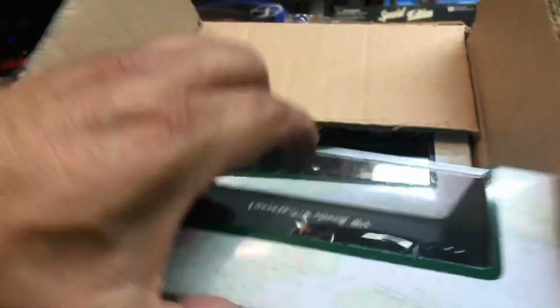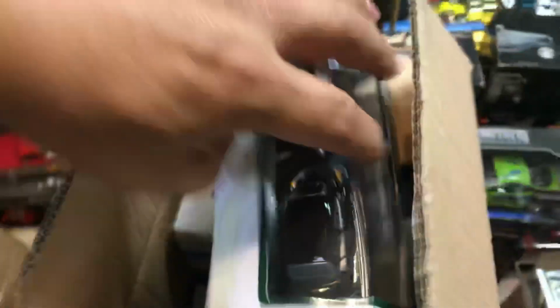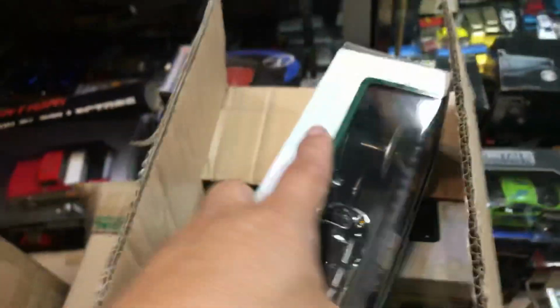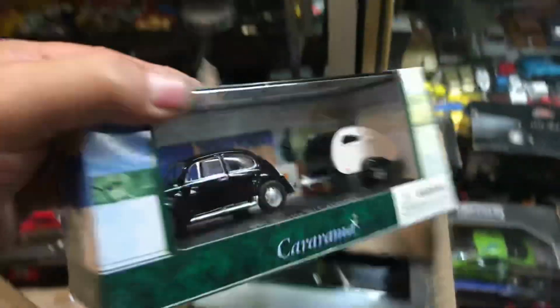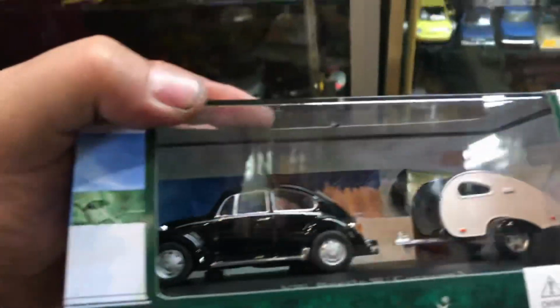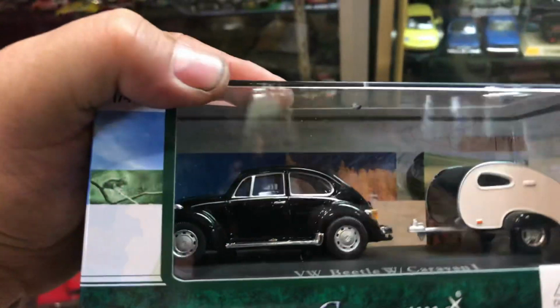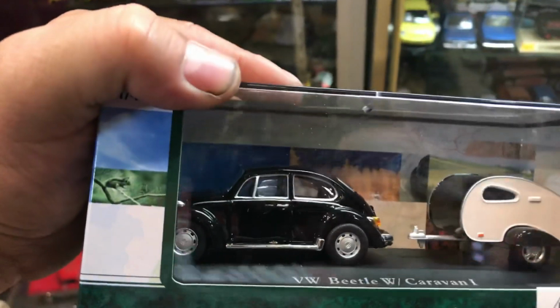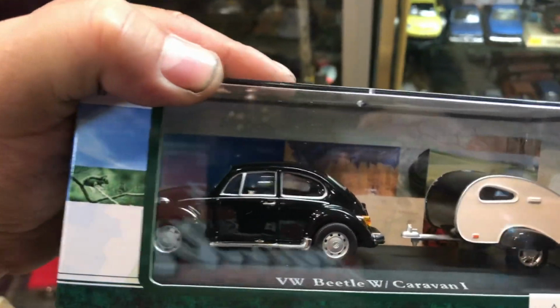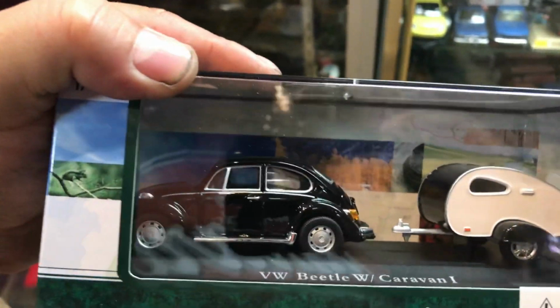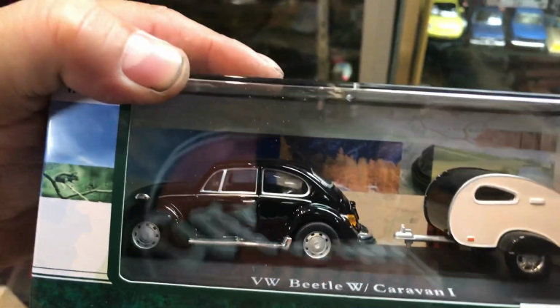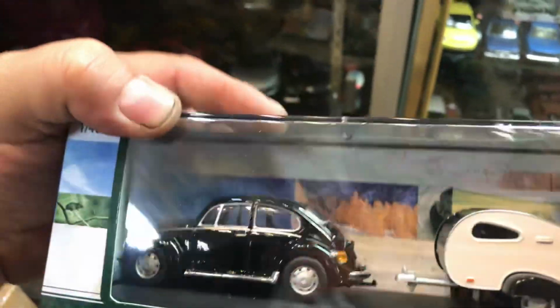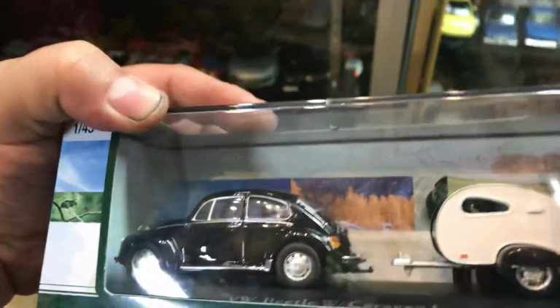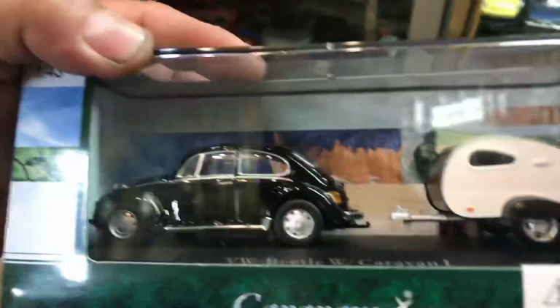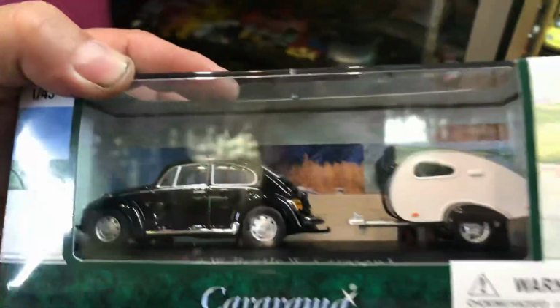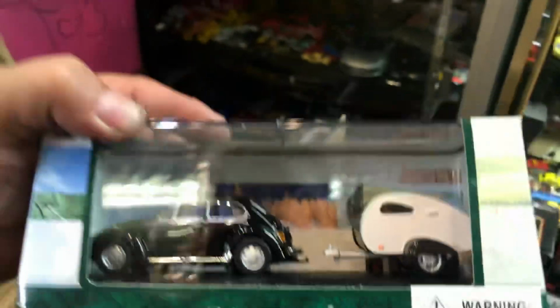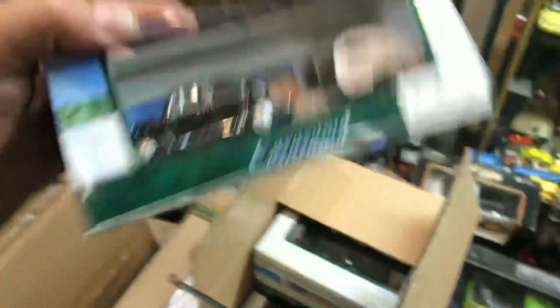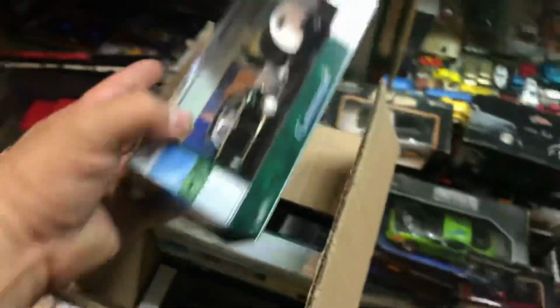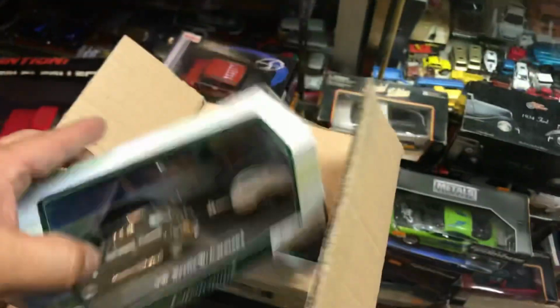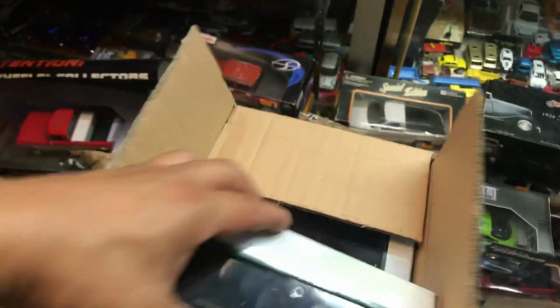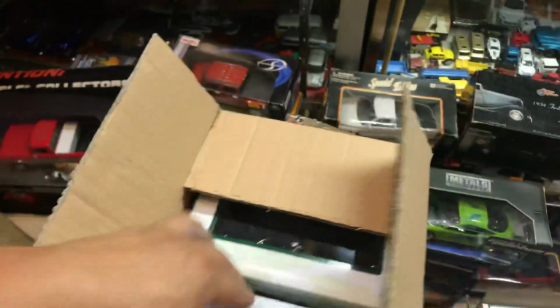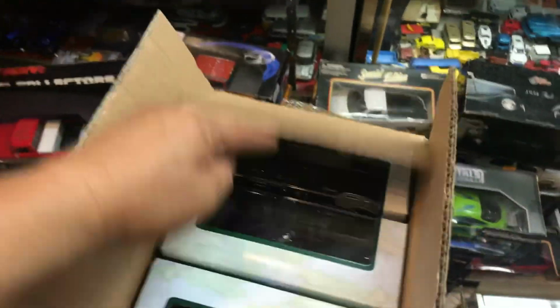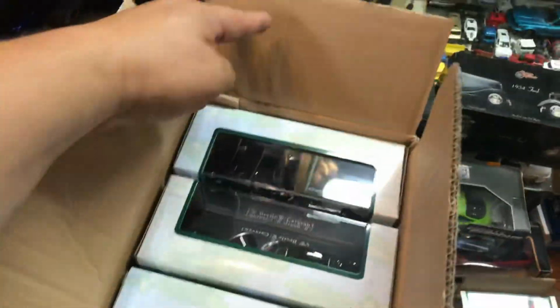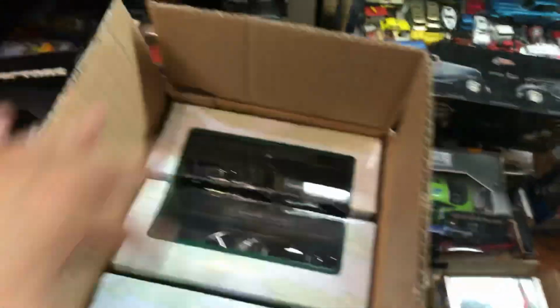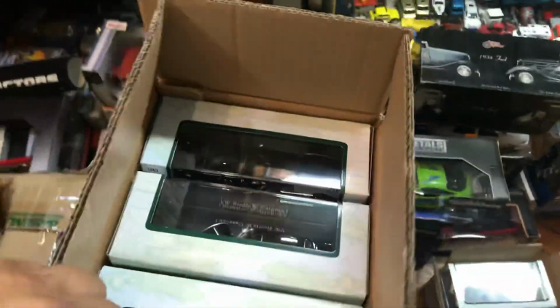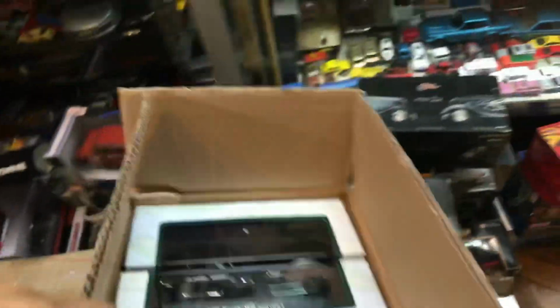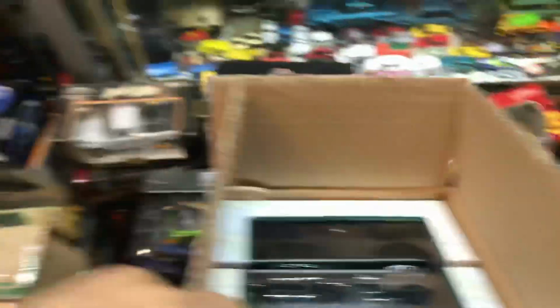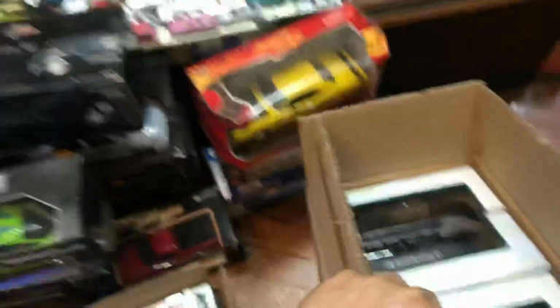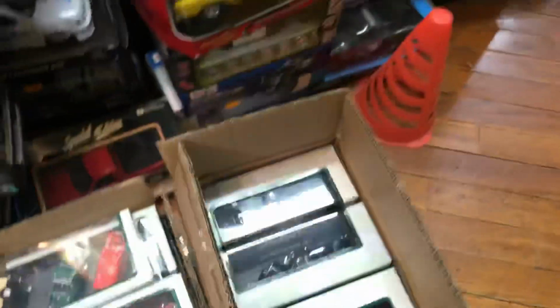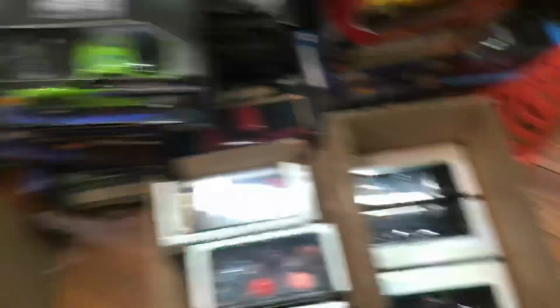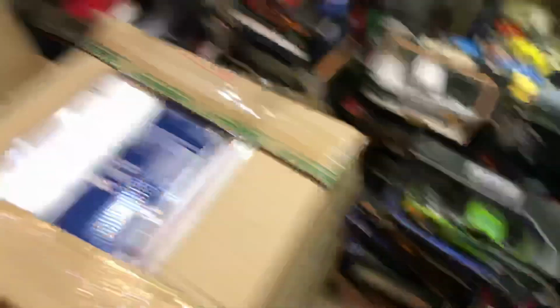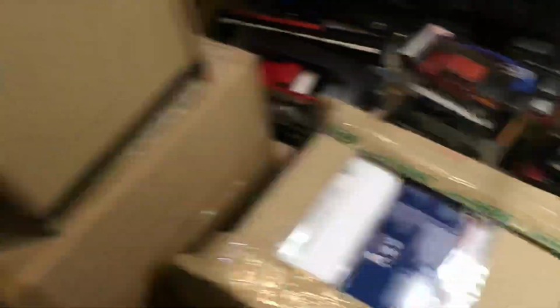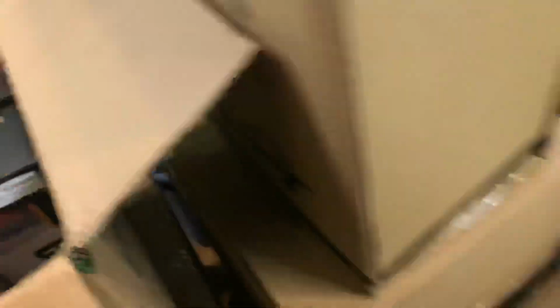This is a cool Volkswagen. Check it out. Volkswagen Beetle with caravan — it's like a little trailer. That's the same thing in there, so we'll skip that. At least you know what's in there.